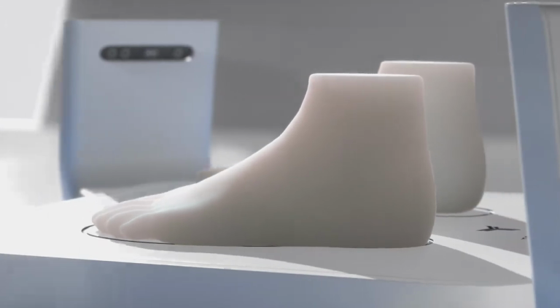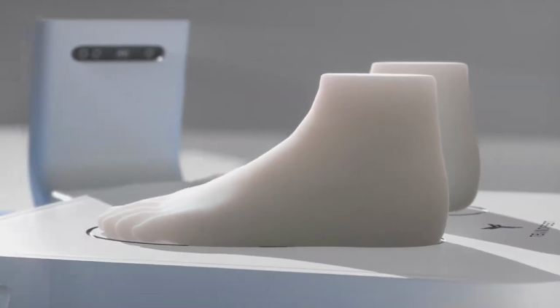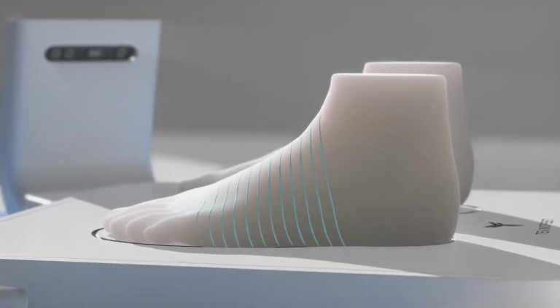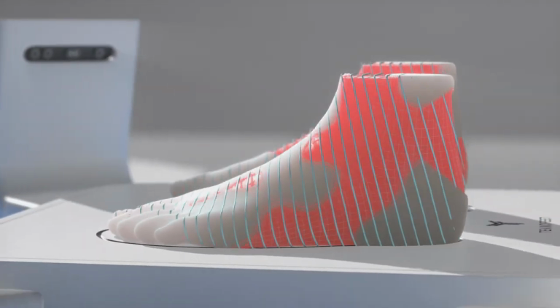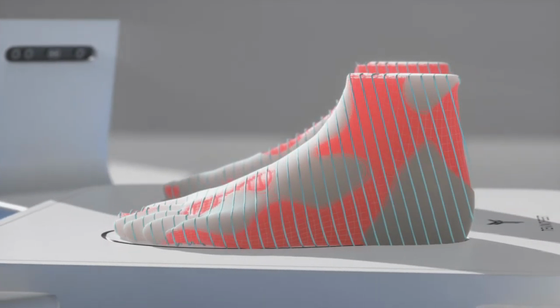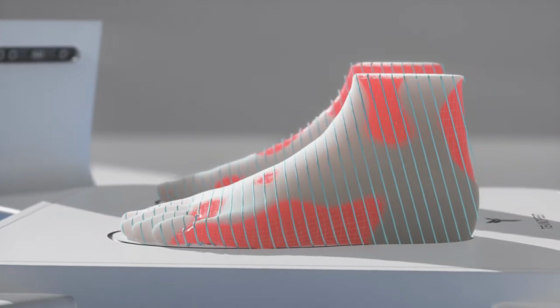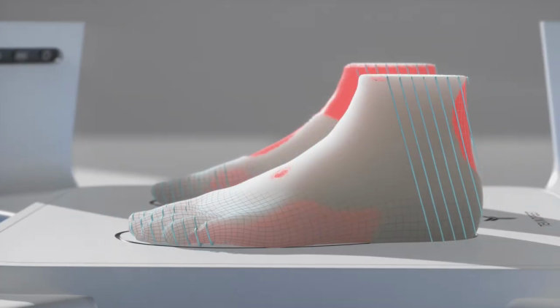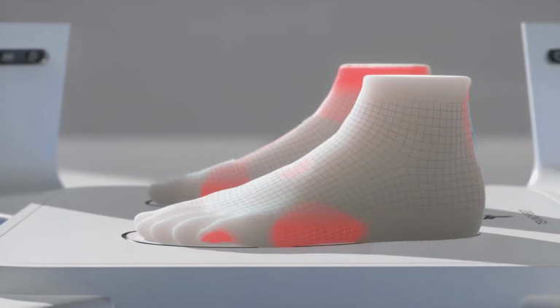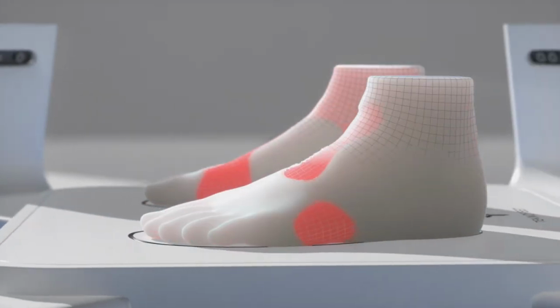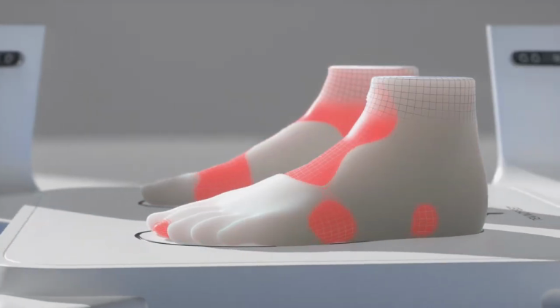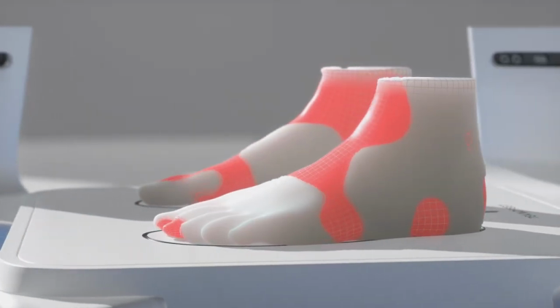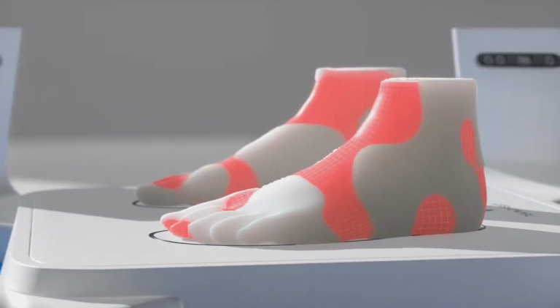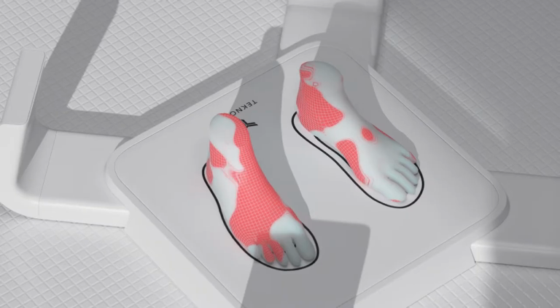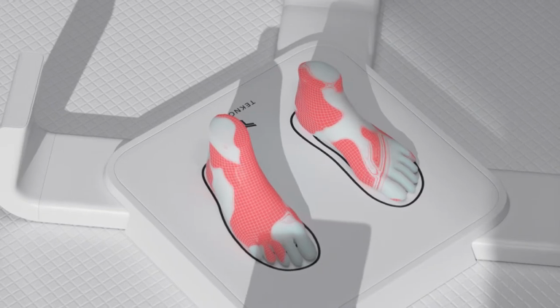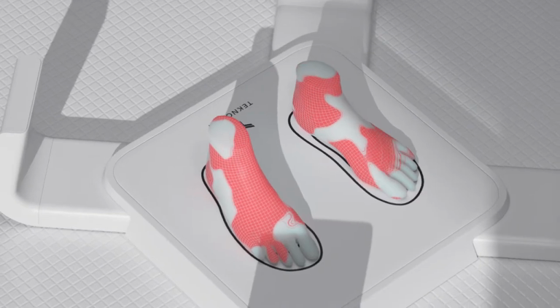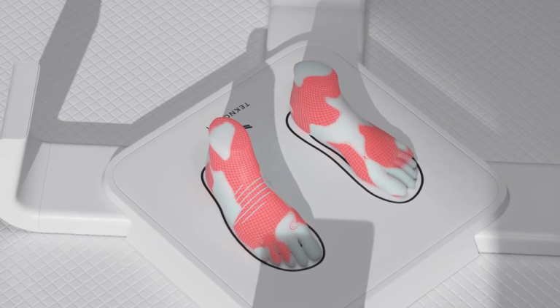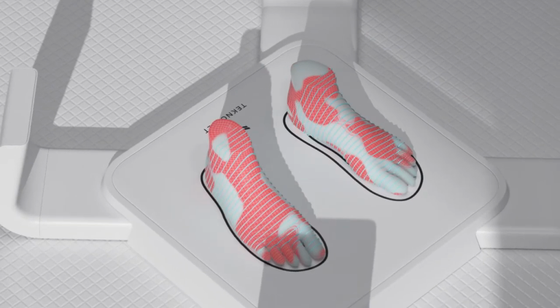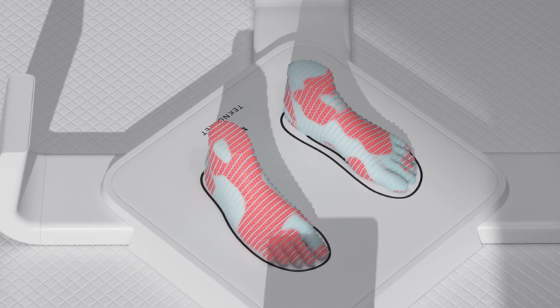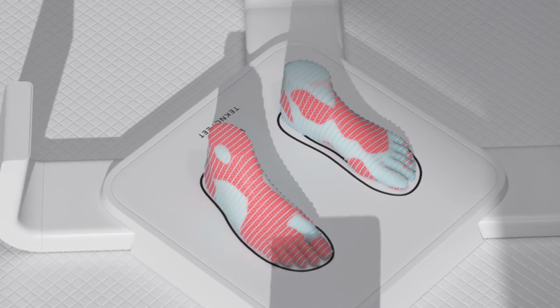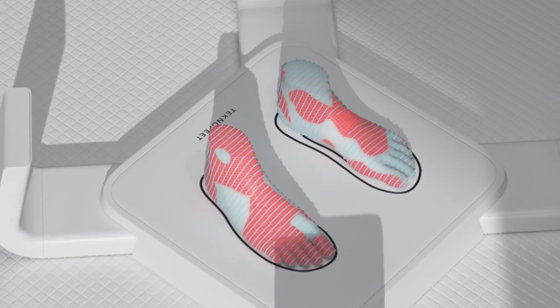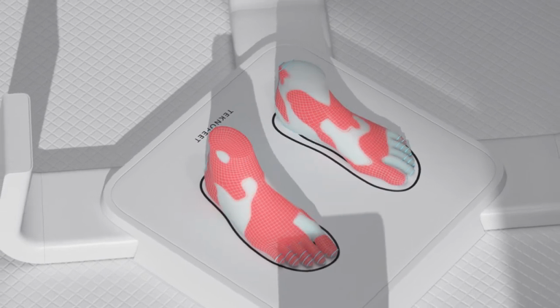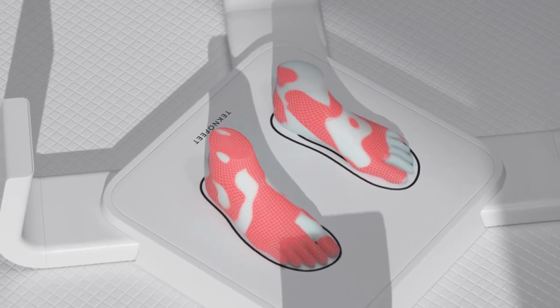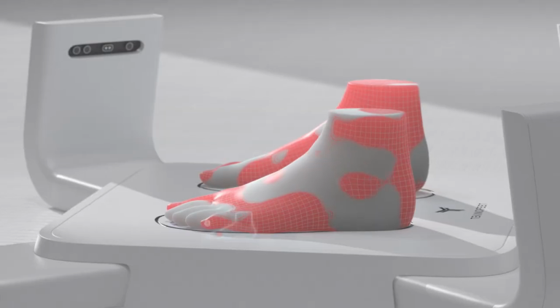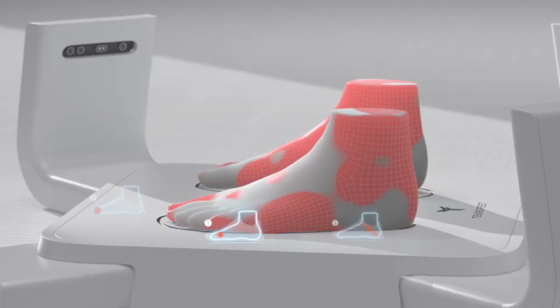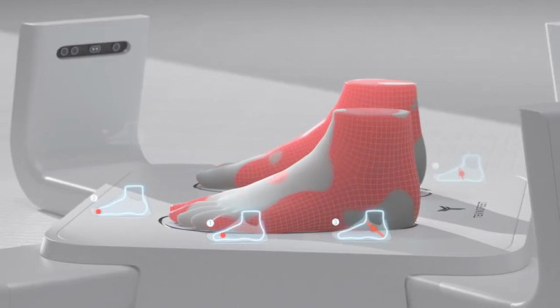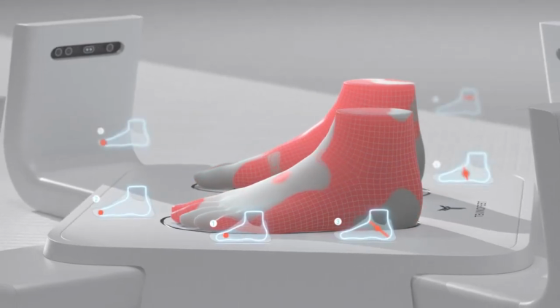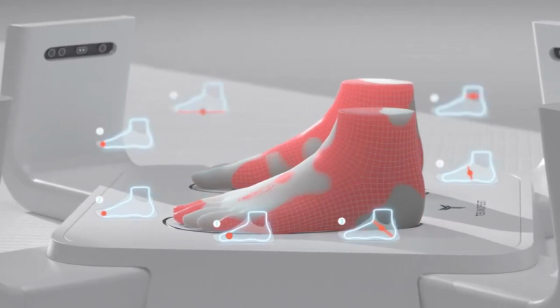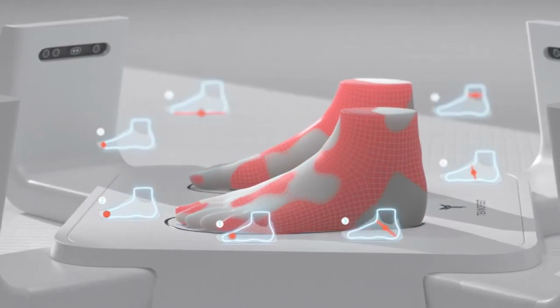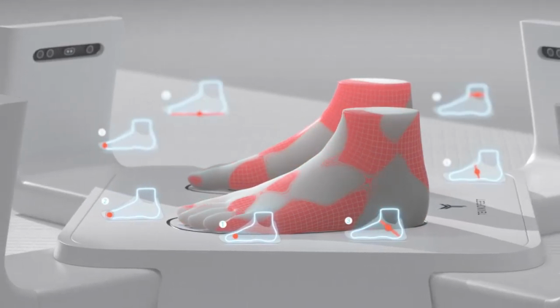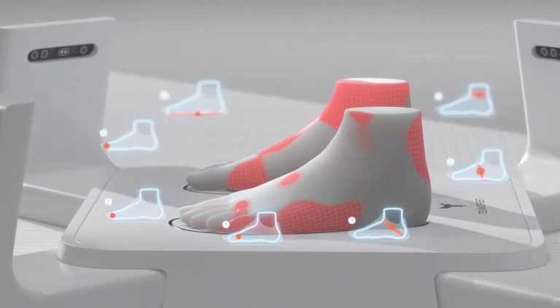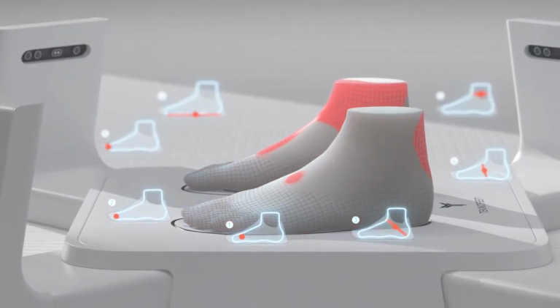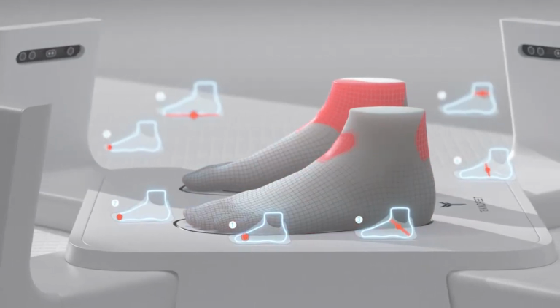Using computer vision technology and 3D volumetric scanning, our unique platform analyzes the shopper's feet to collect key information about their physical attributes.